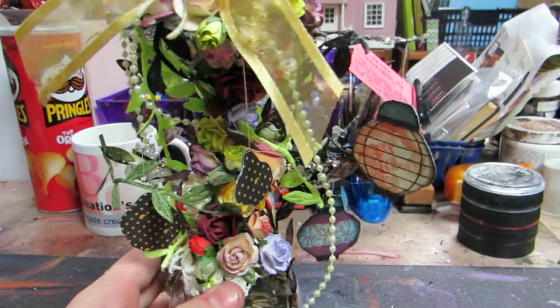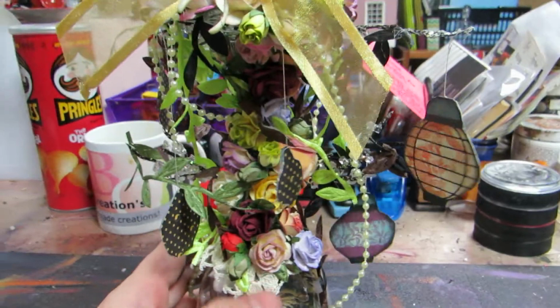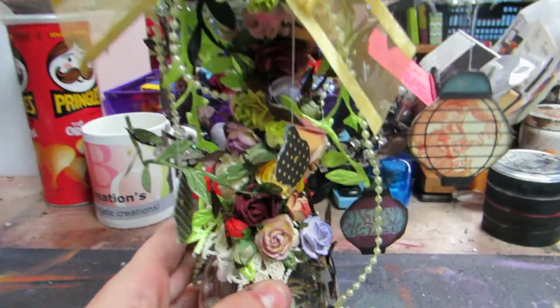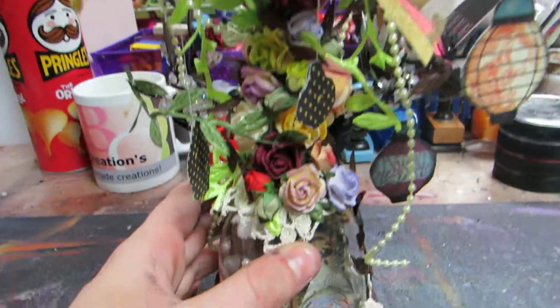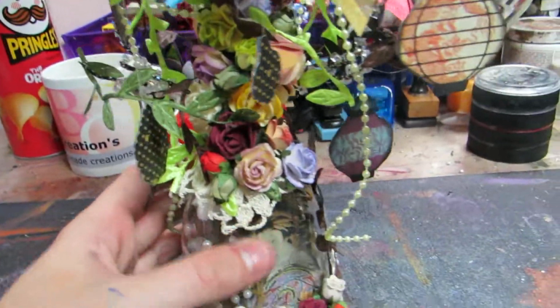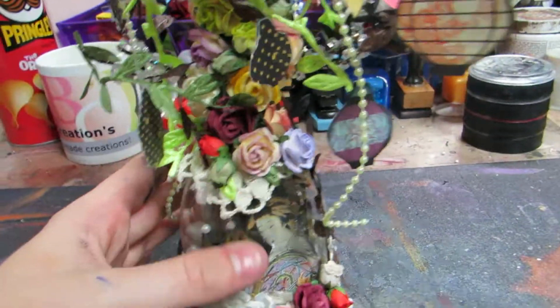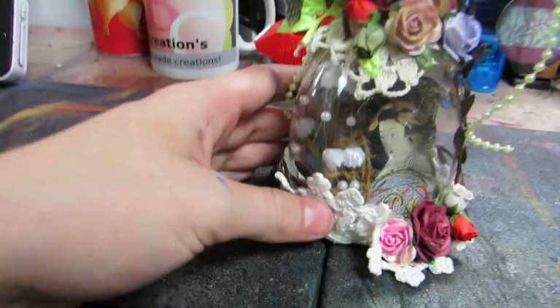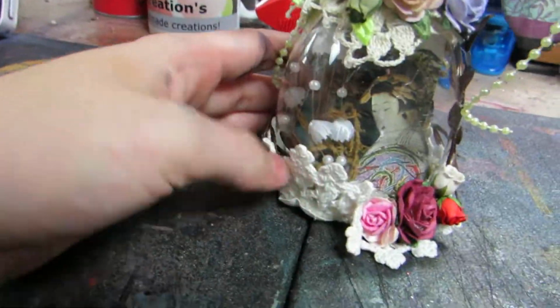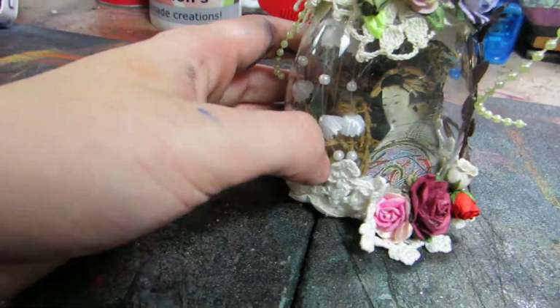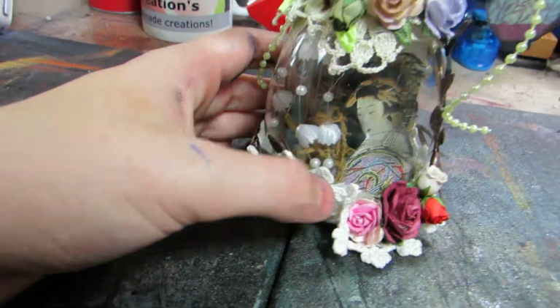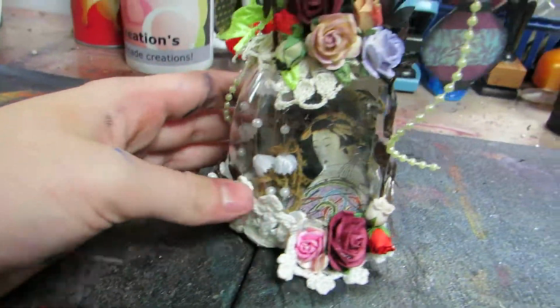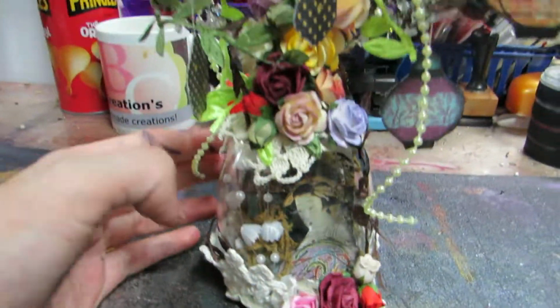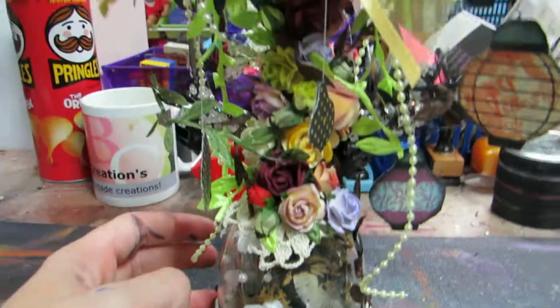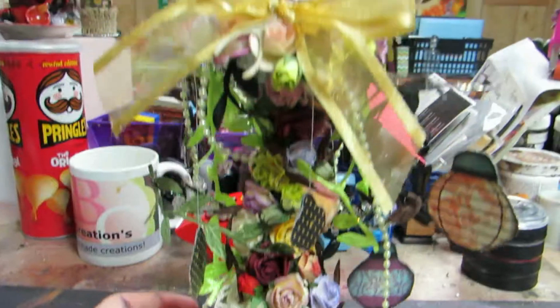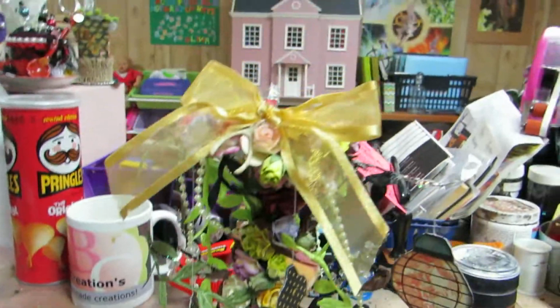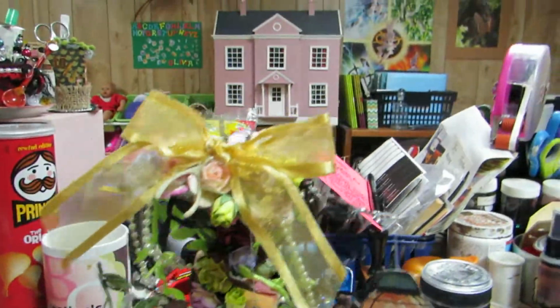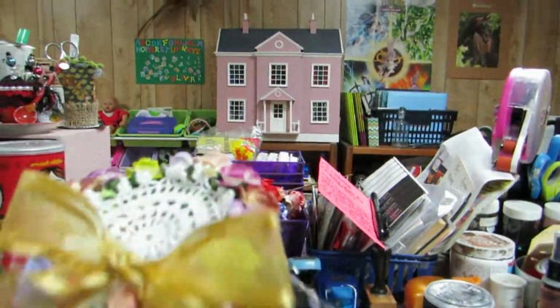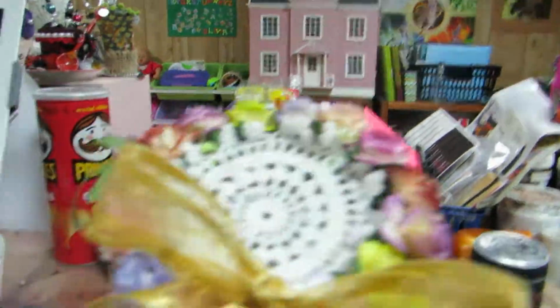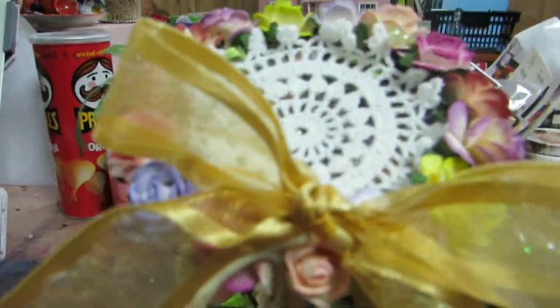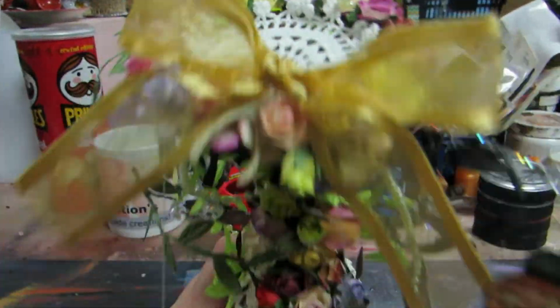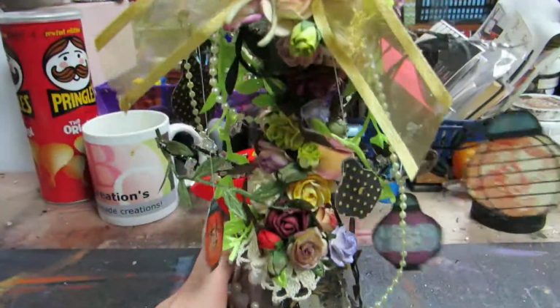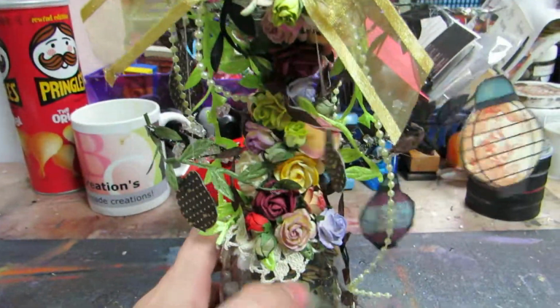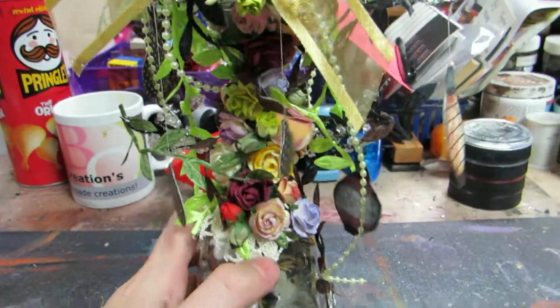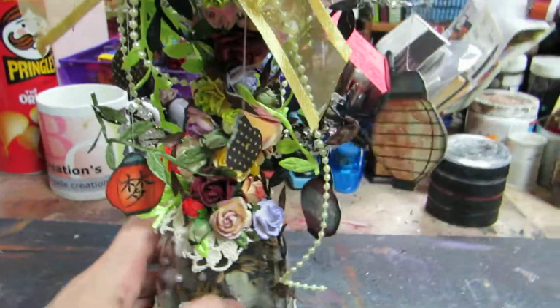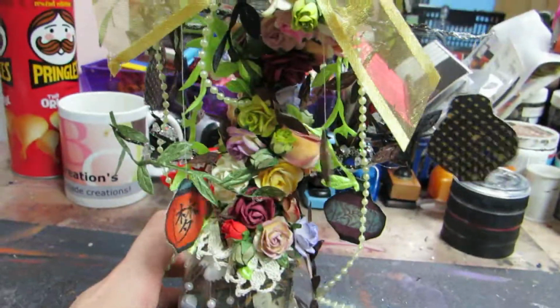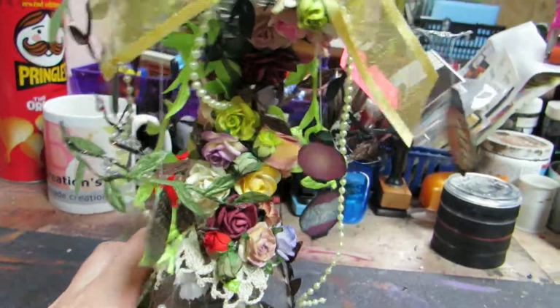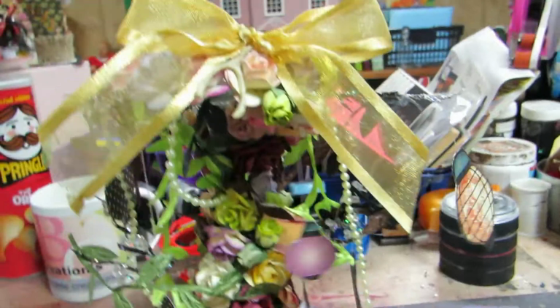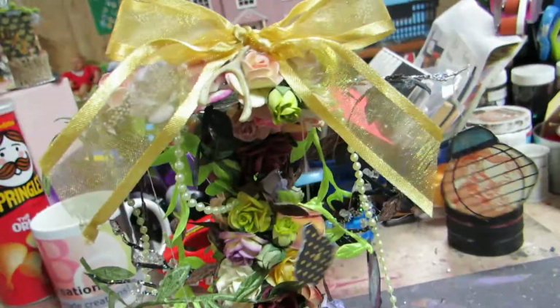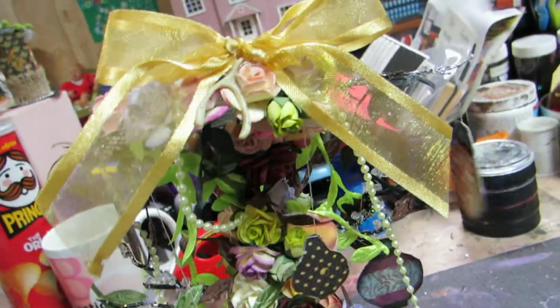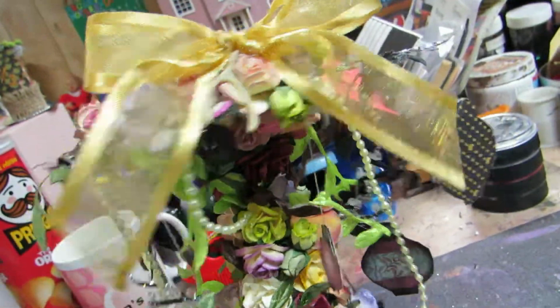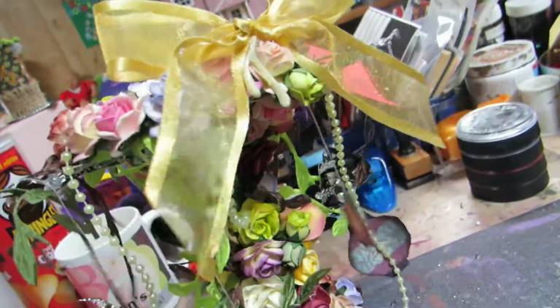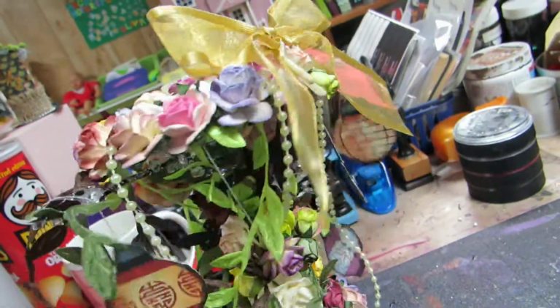This doily I got in a swap as a gift and then this one I bought at a yard sale. I also got that doily from the same lady — I got those two from her. And then the wishbone is from Tim Holtz.